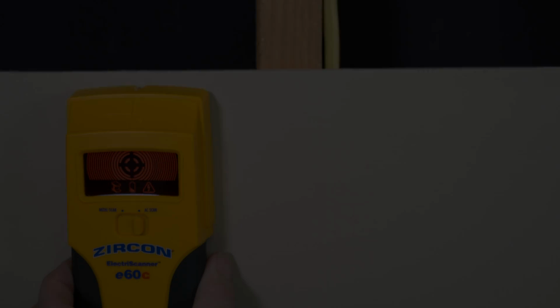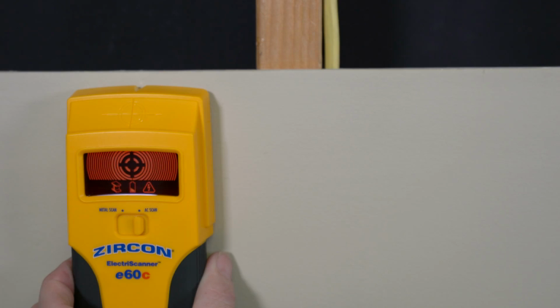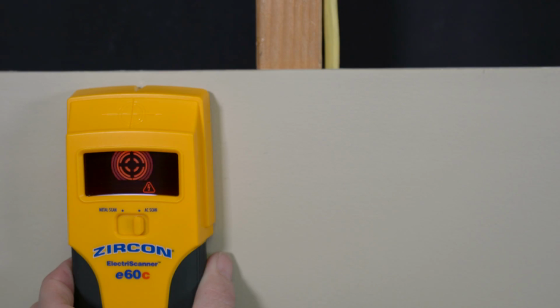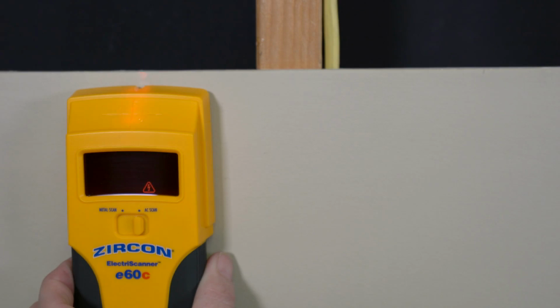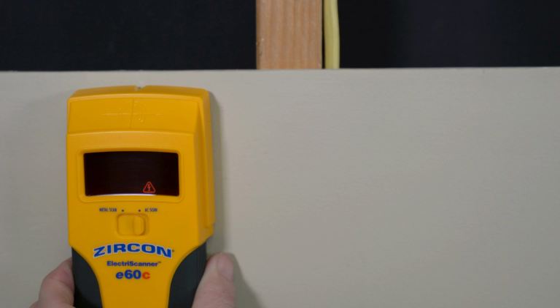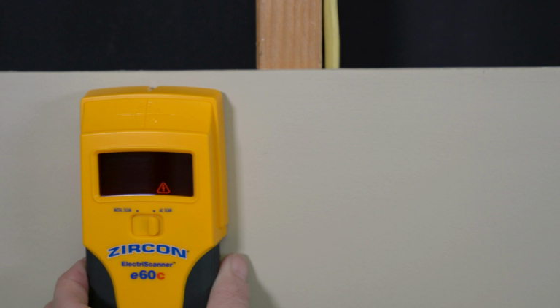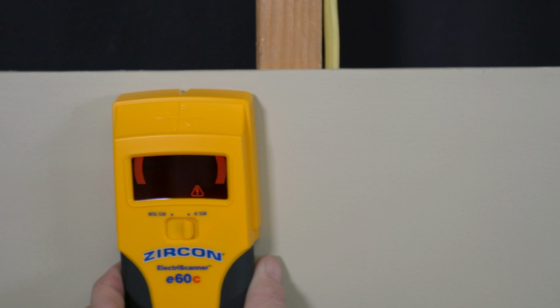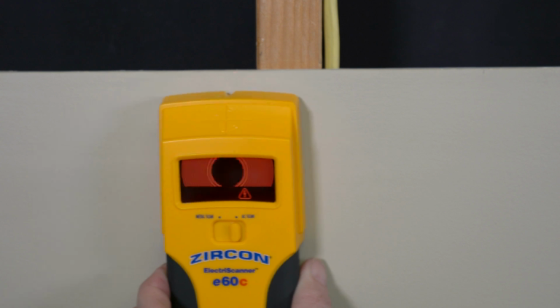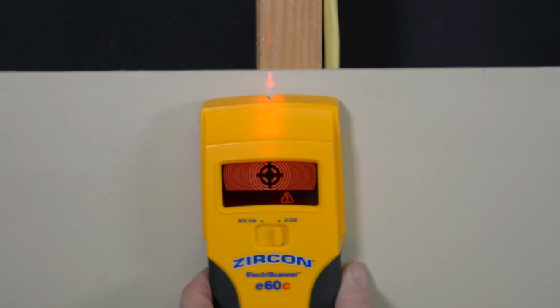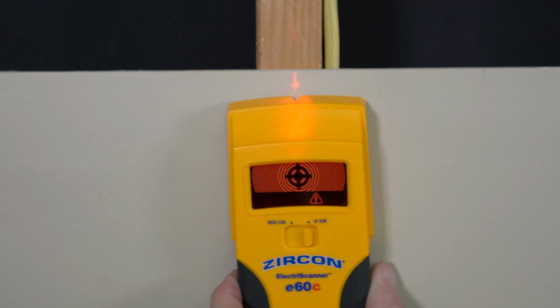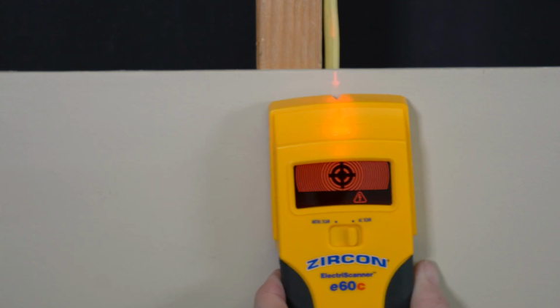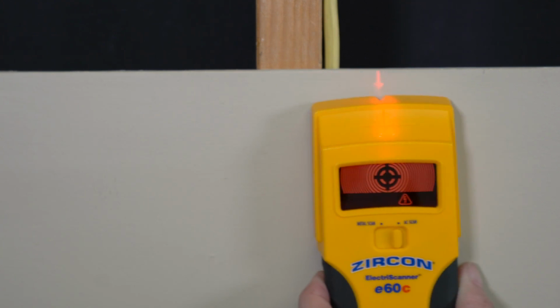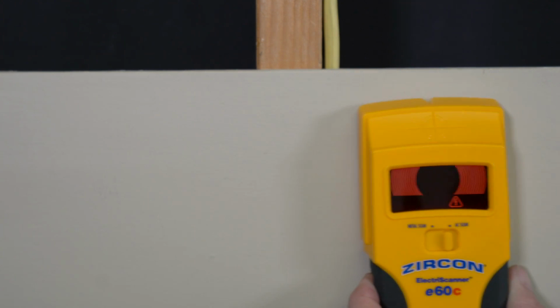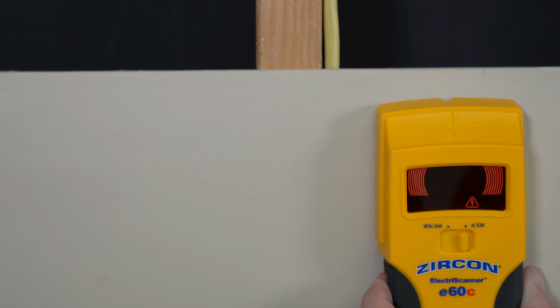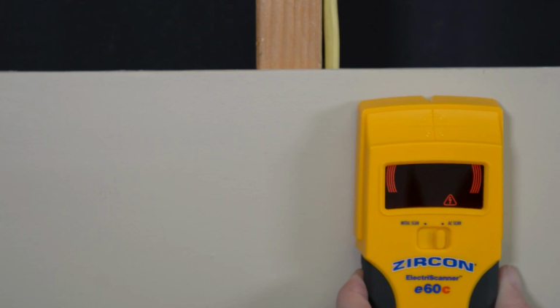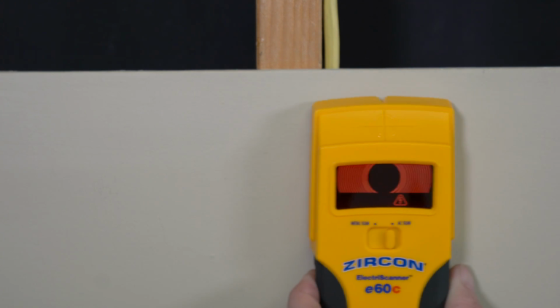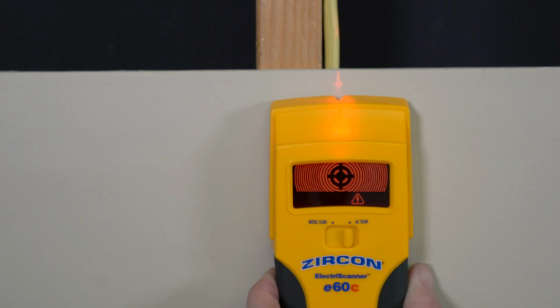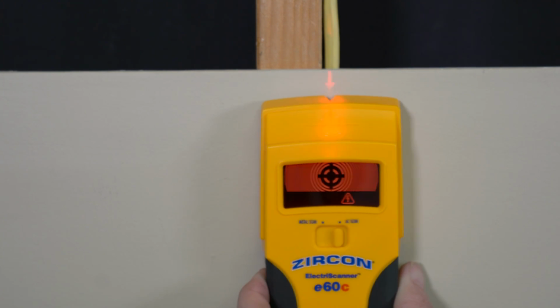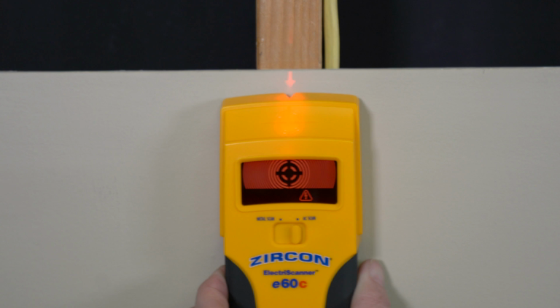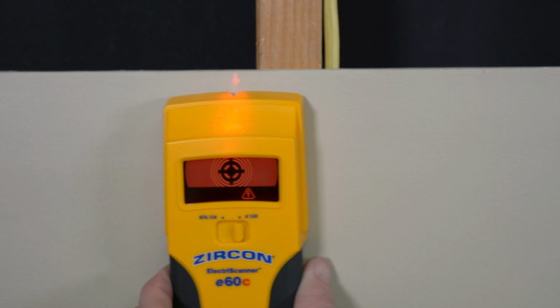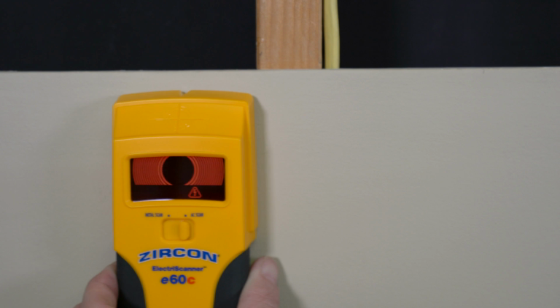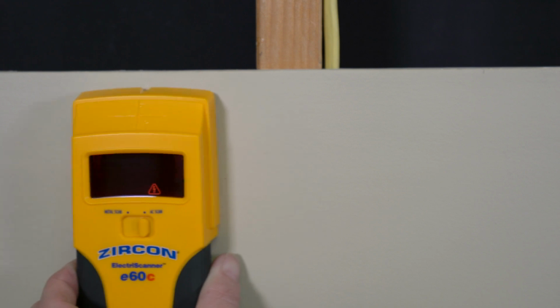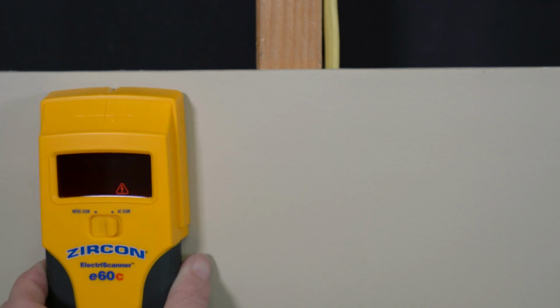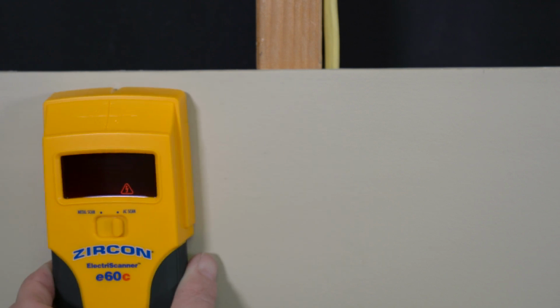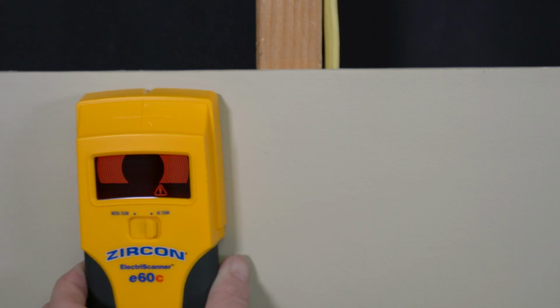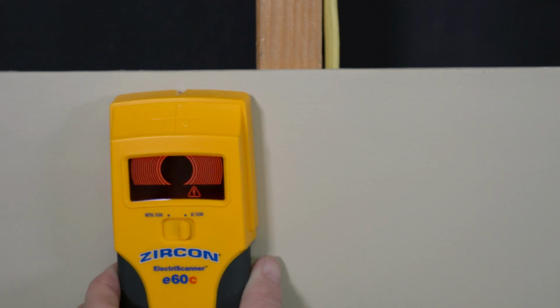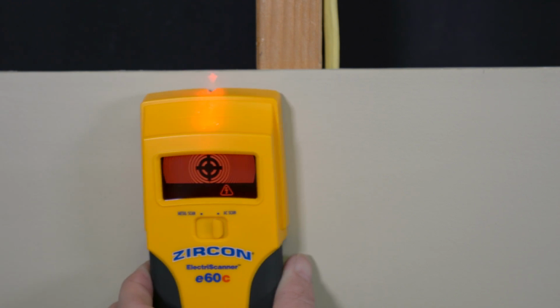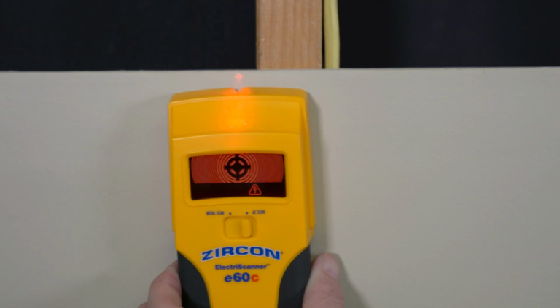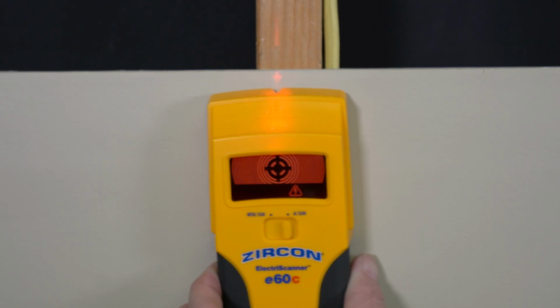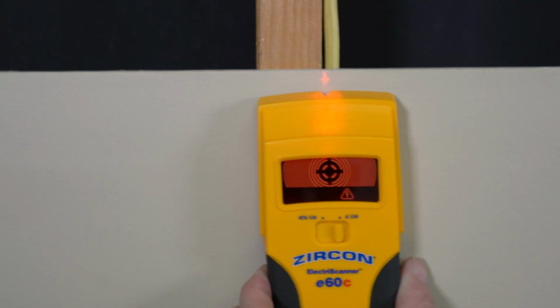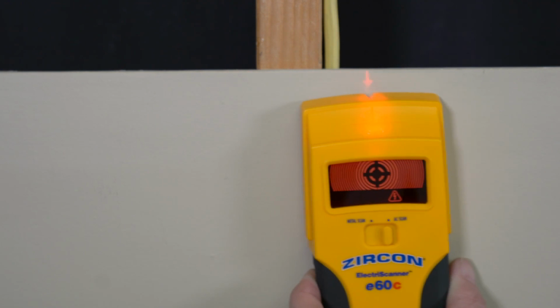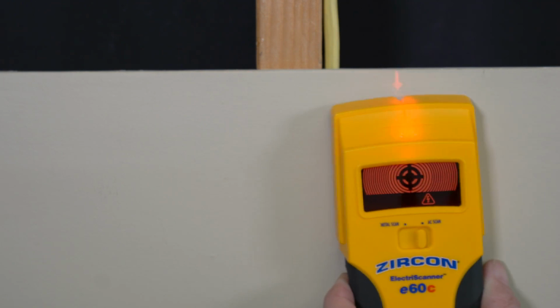To find AC voltage, select AC scan. The target indication bars will ramp inward as you approach the AC wiring. The spotlight pointer shines and the tool will beep when you are near the target.